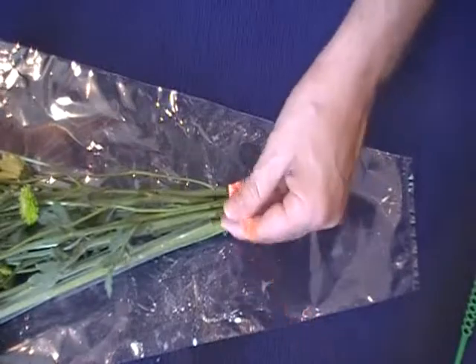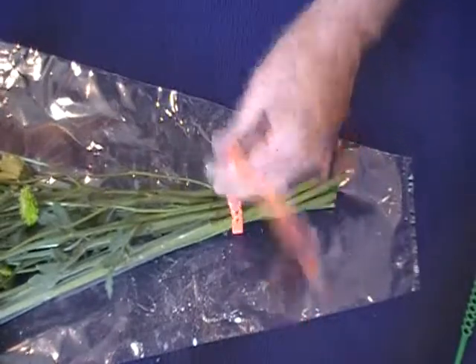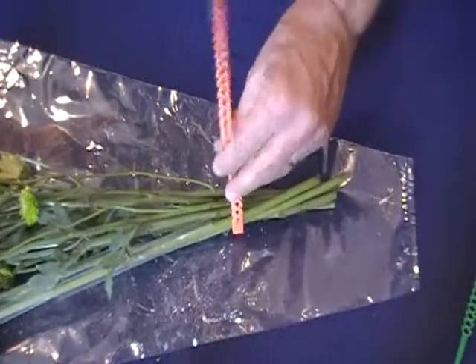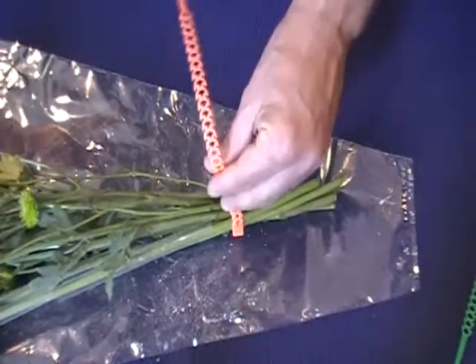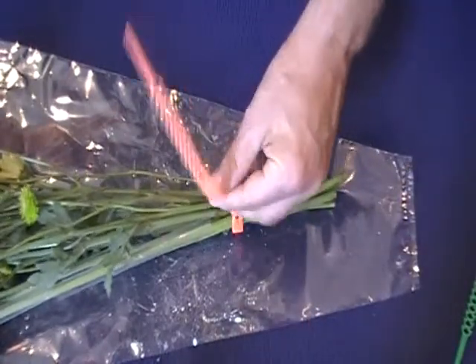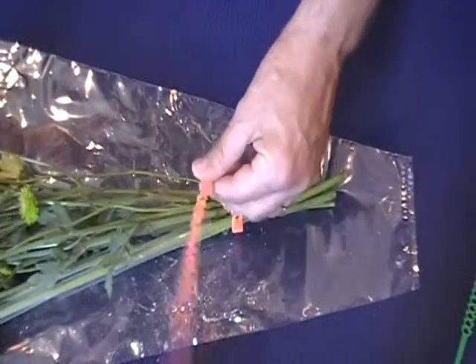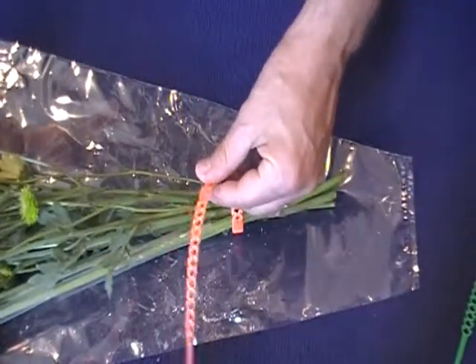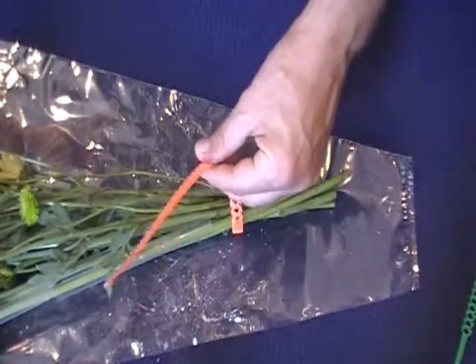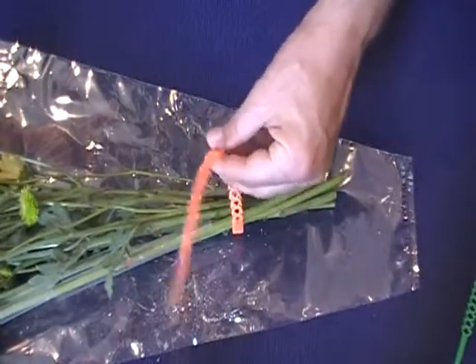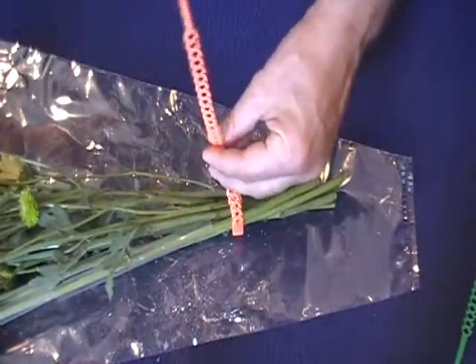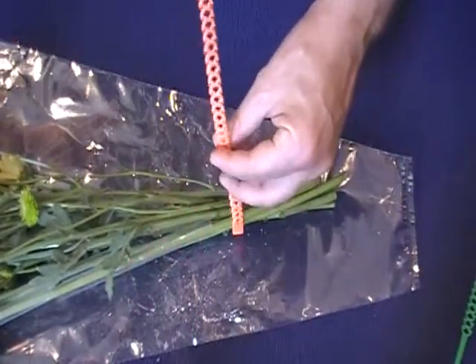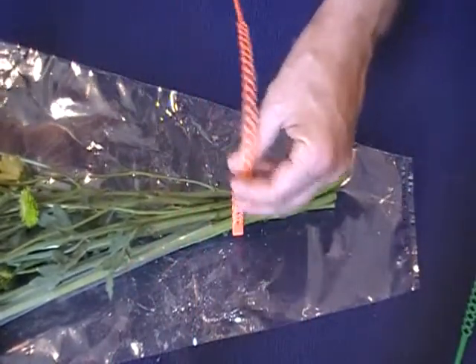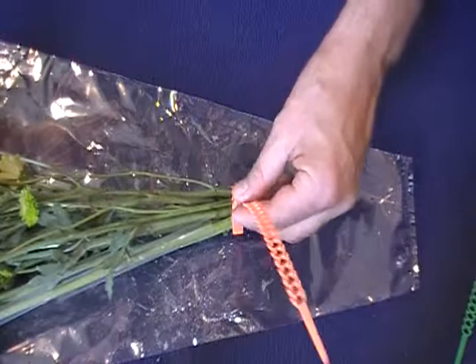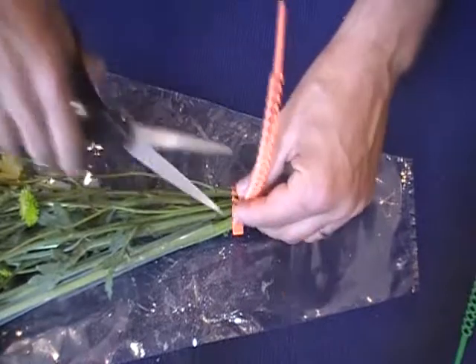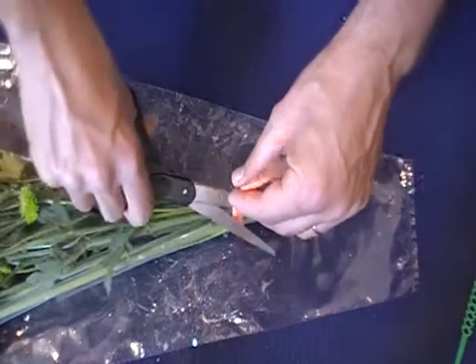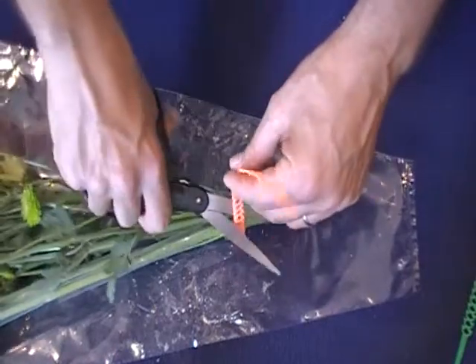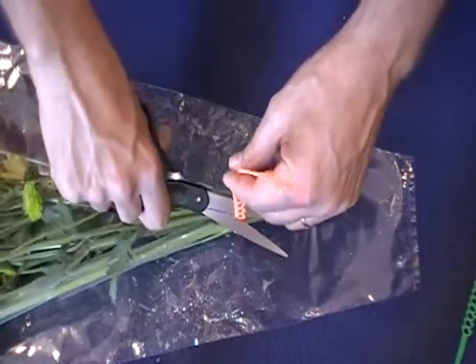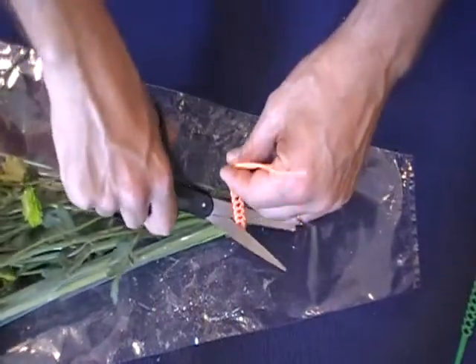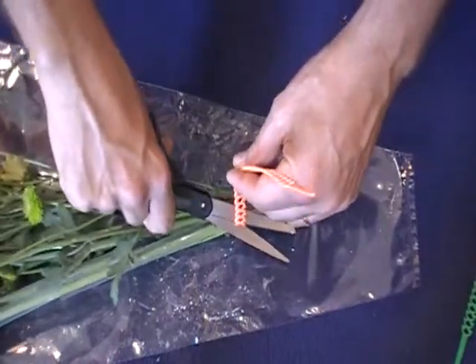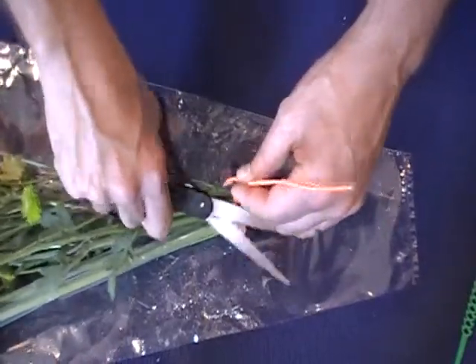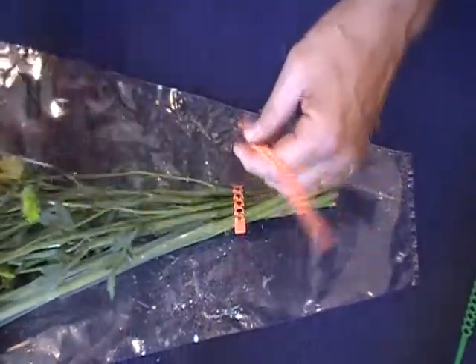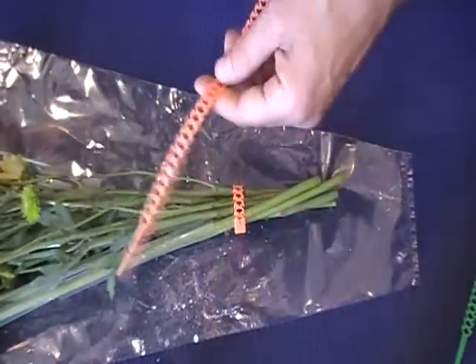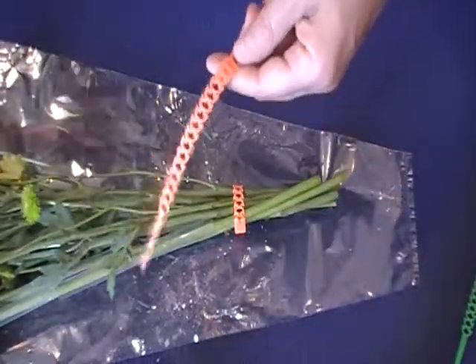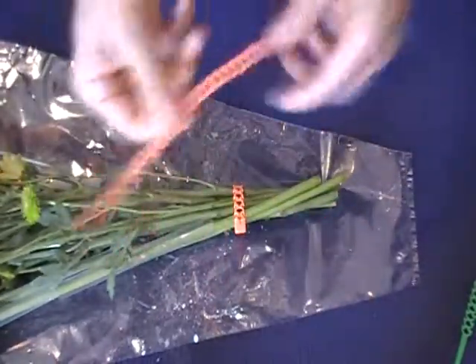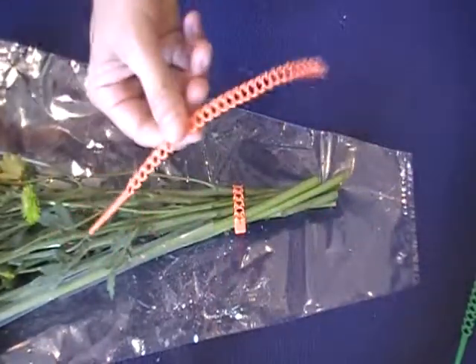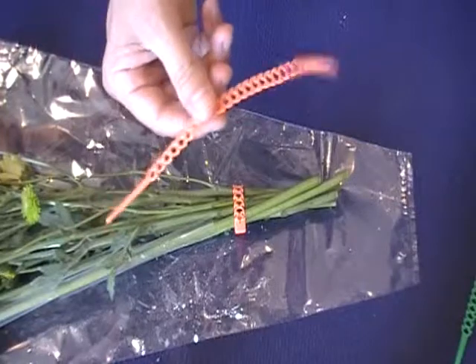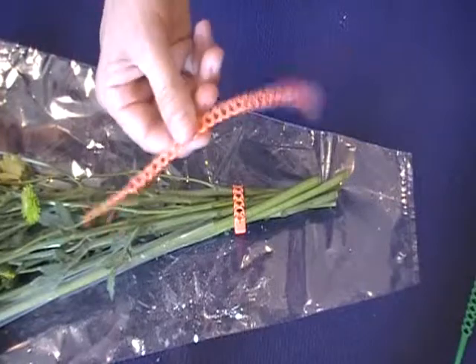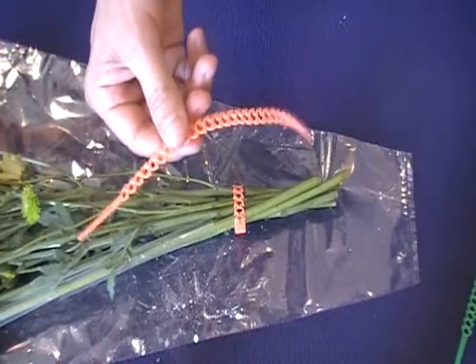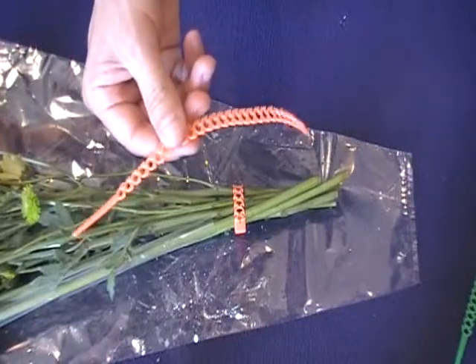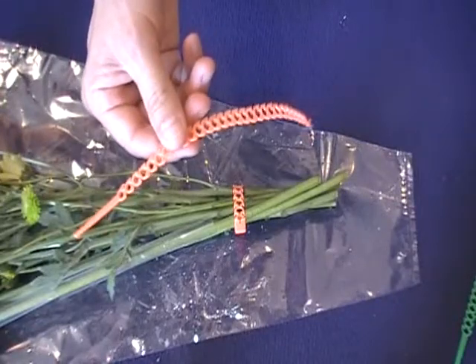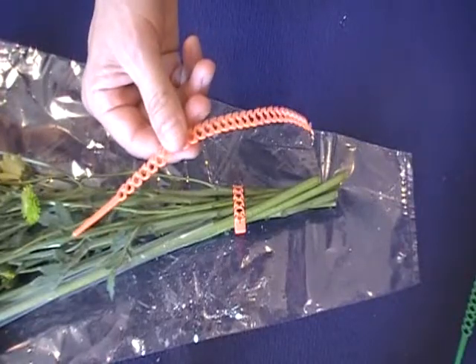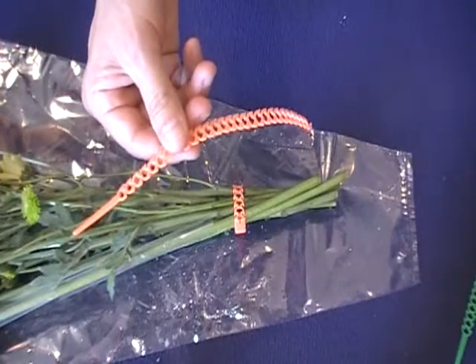When I say reusable - if this was a regular zip tie or pretty much any other plant tie on the market, what you would do at this point is cut it off, and now all this plastic would get thrown away, right to the landfill and to the dumpster.